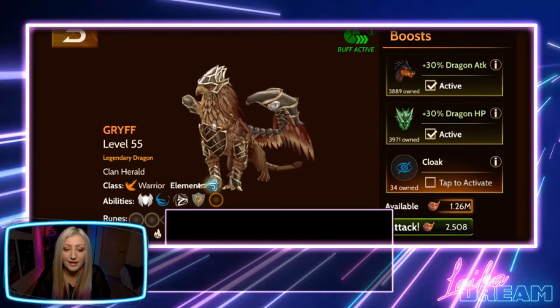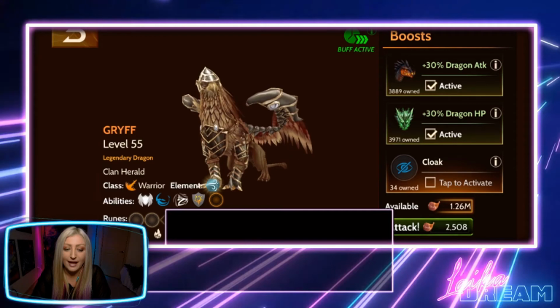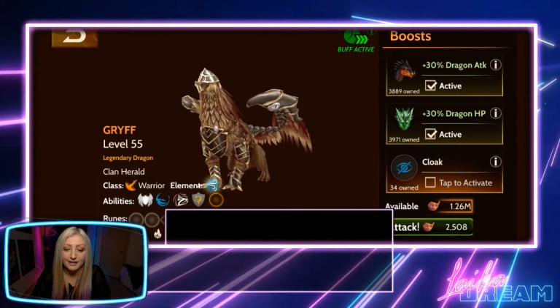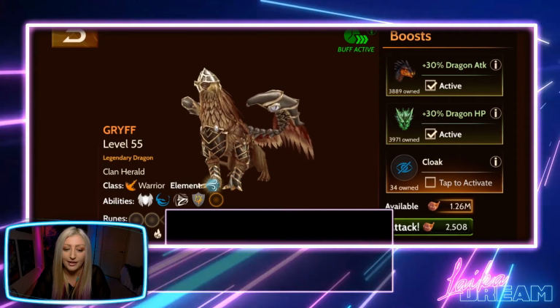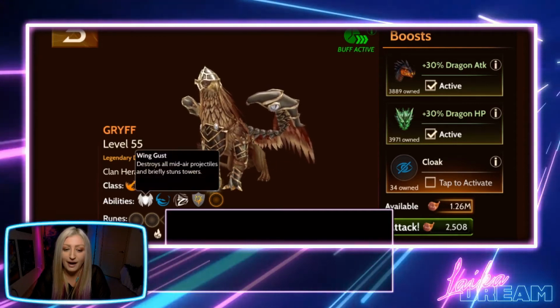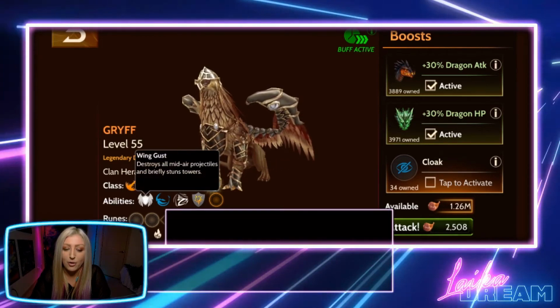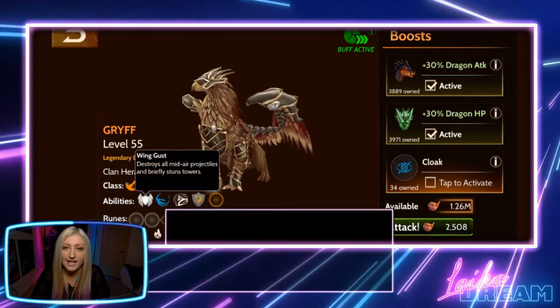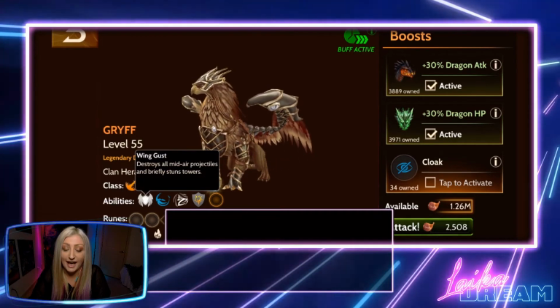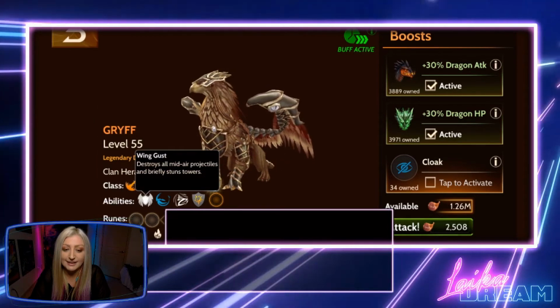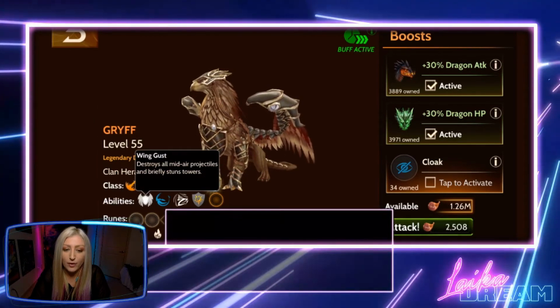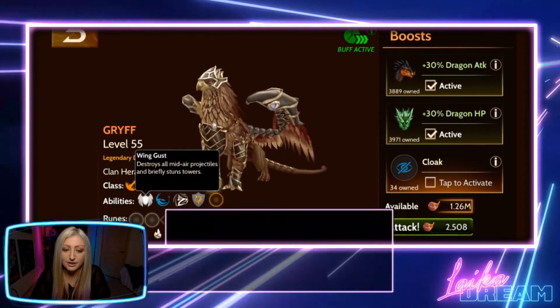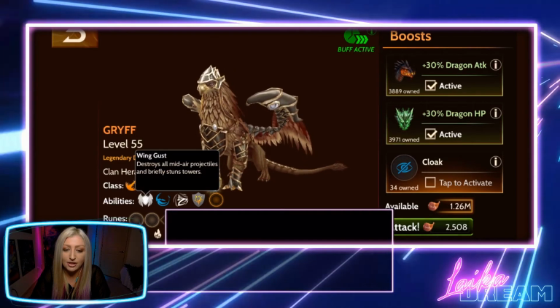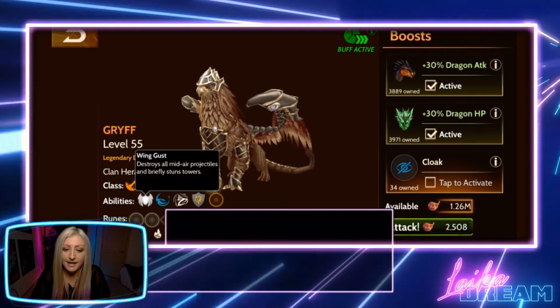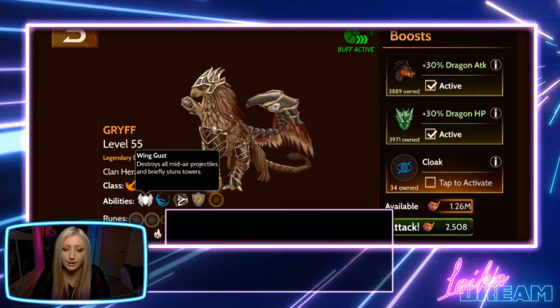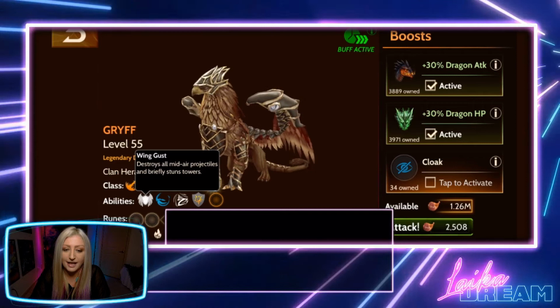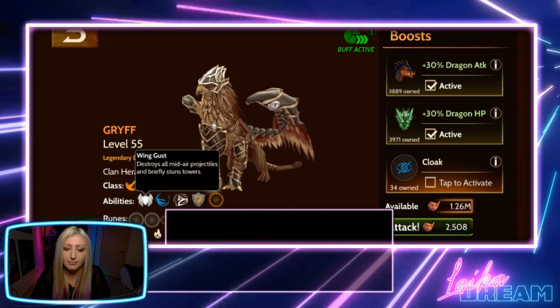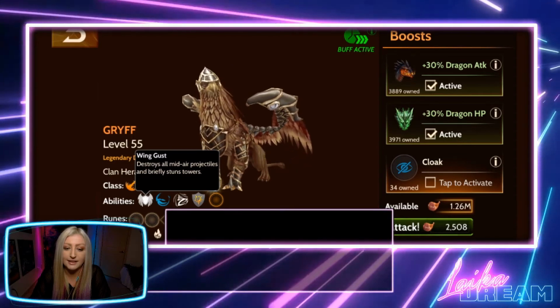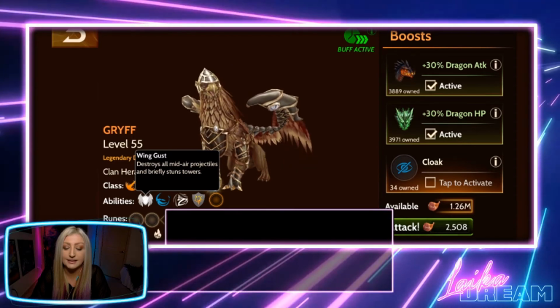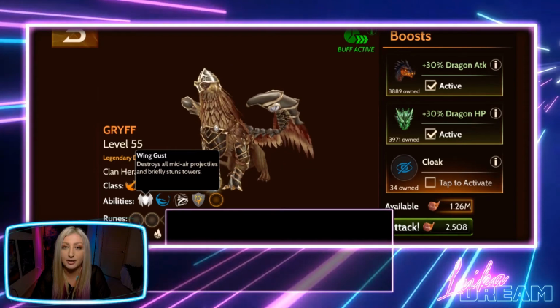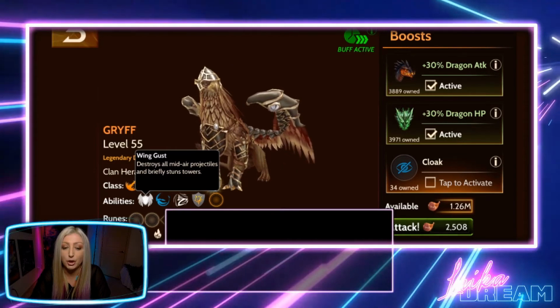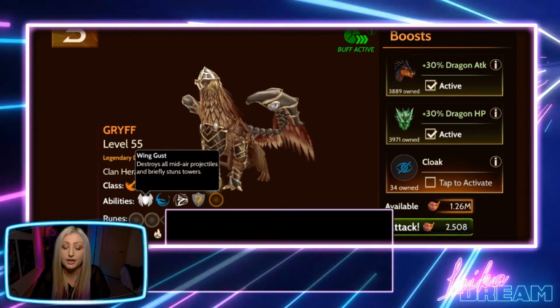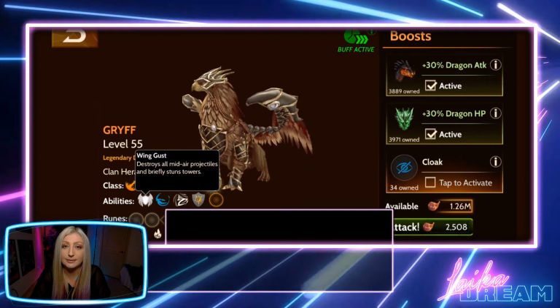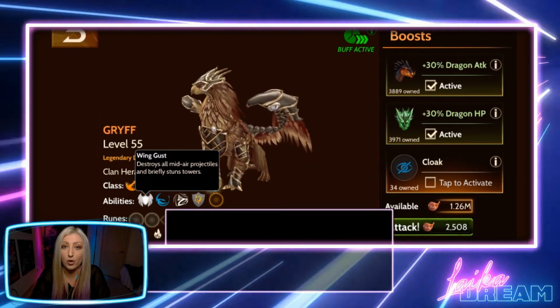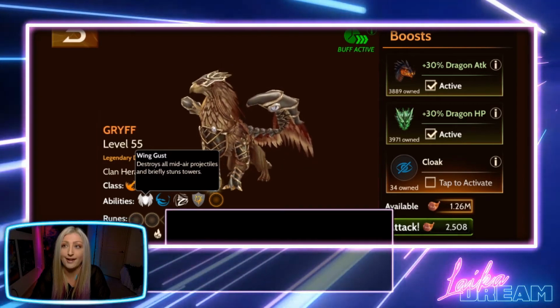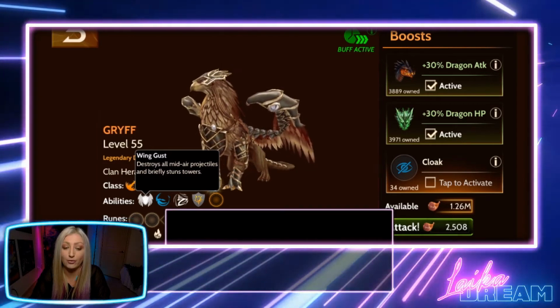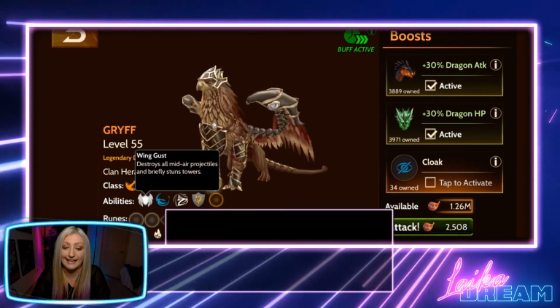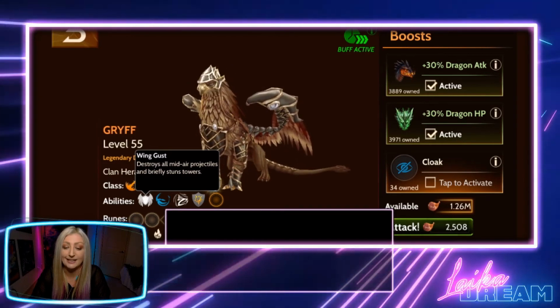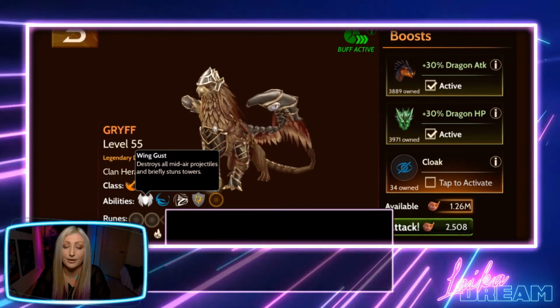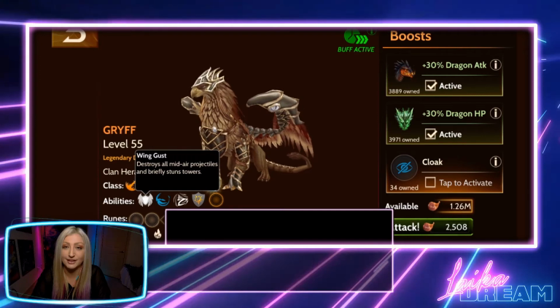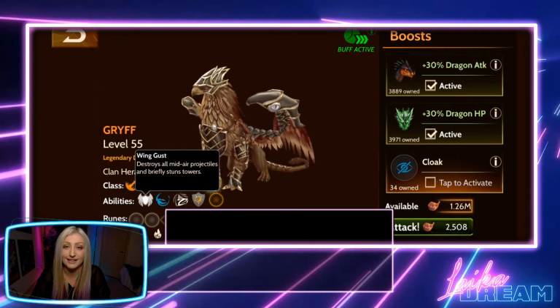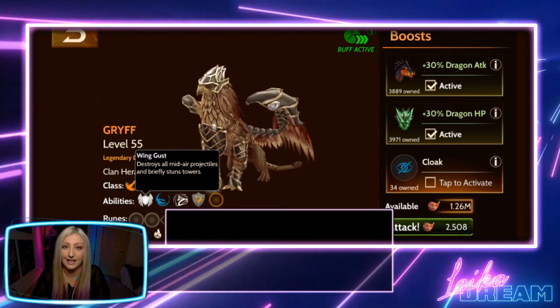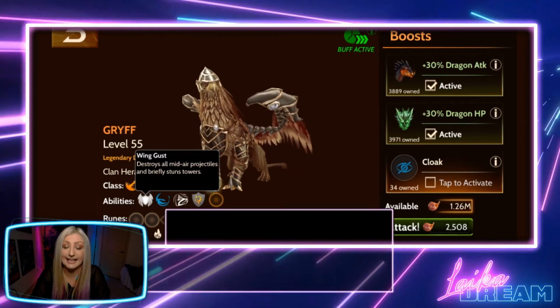Okay so we have Wing Gust, which destroys all mid-air projectiles and briefly stuns towers. You can use this spell over and over — it refreshes in a second.